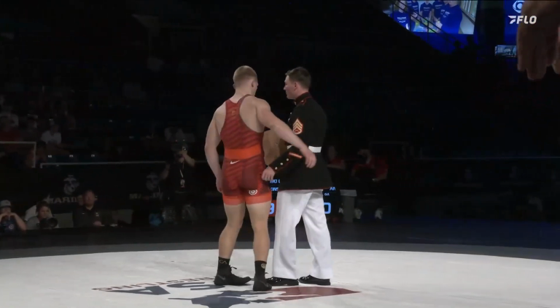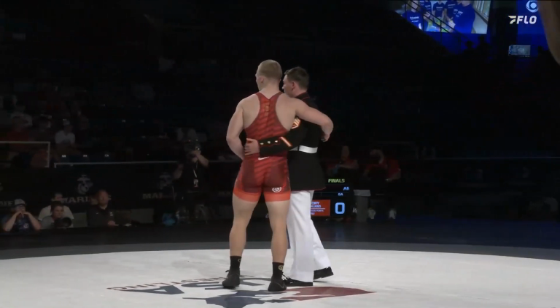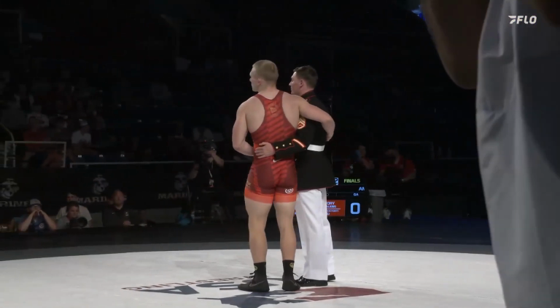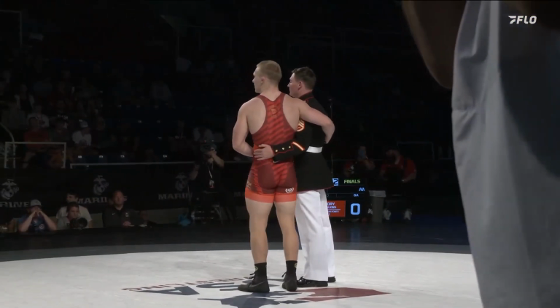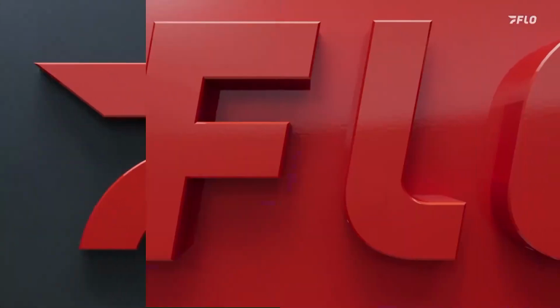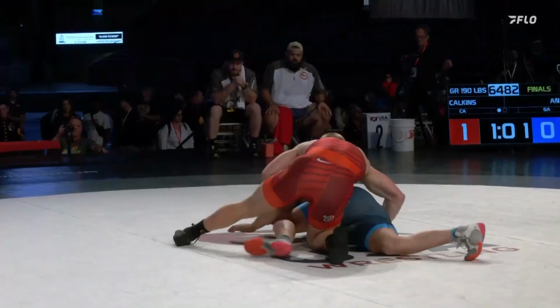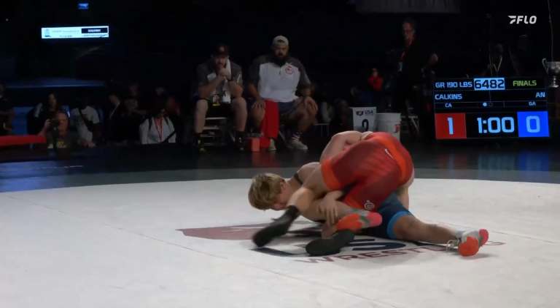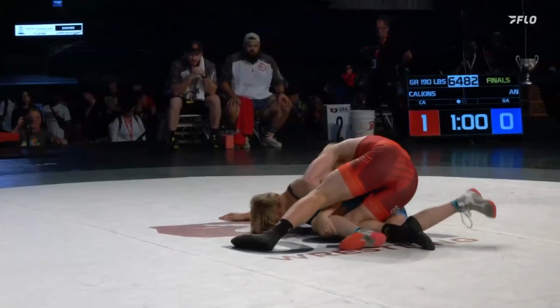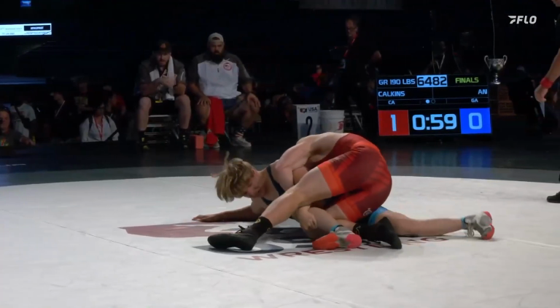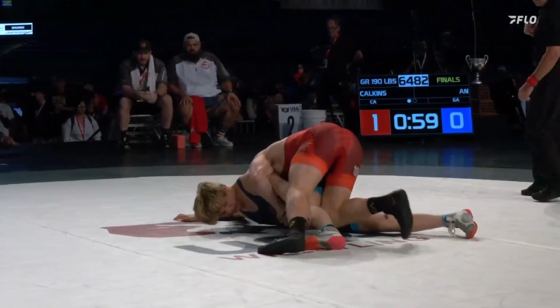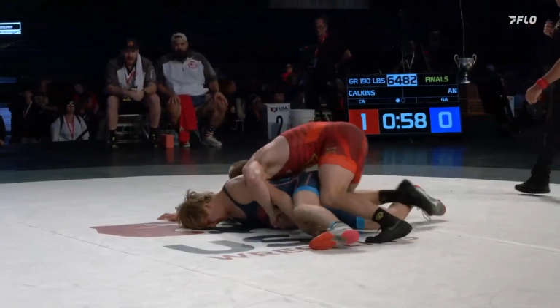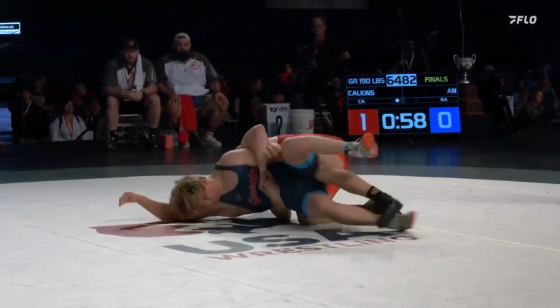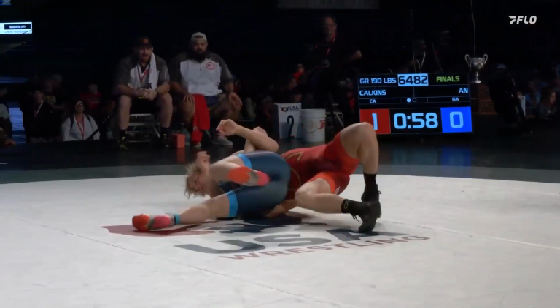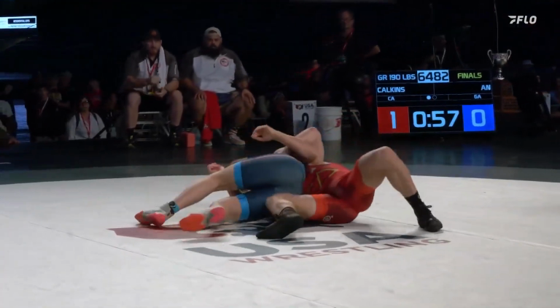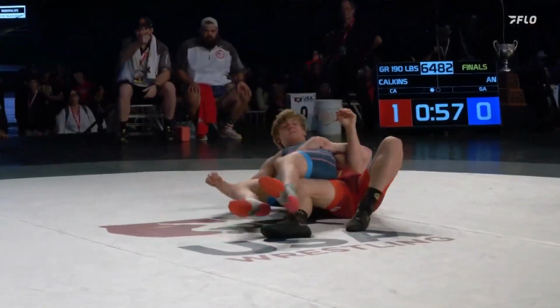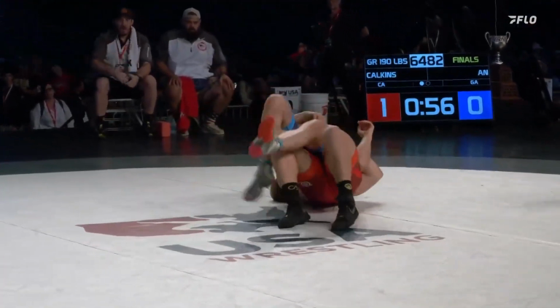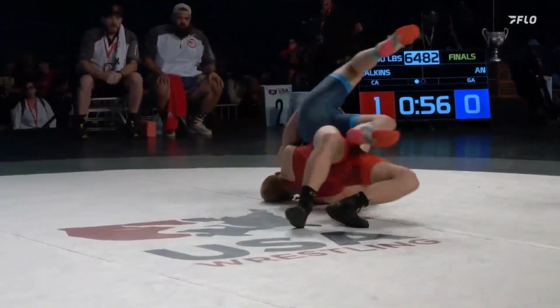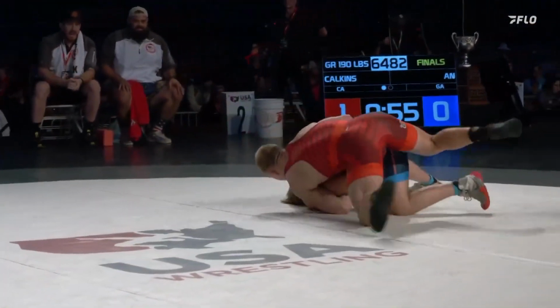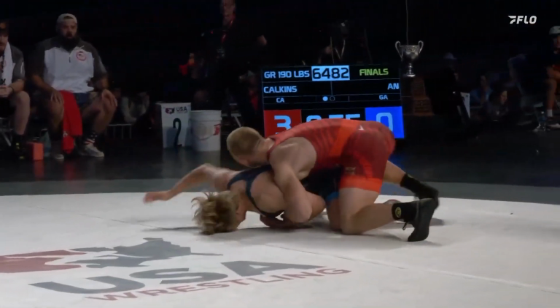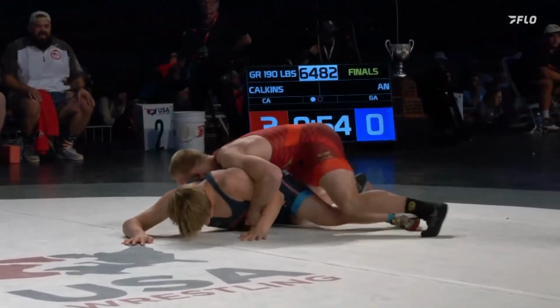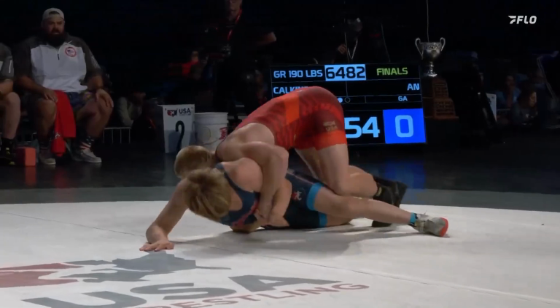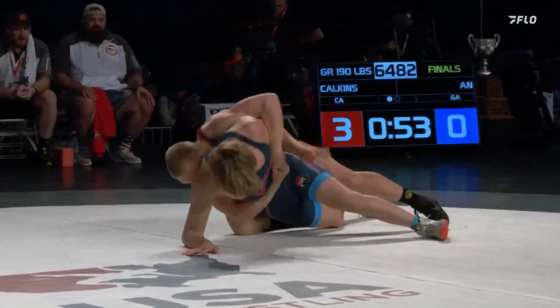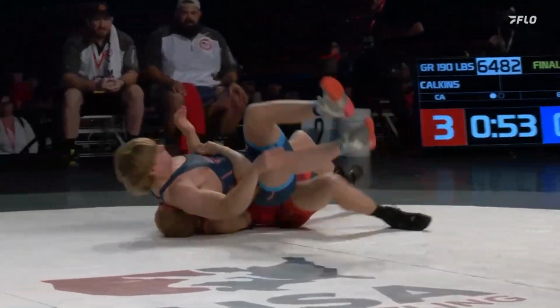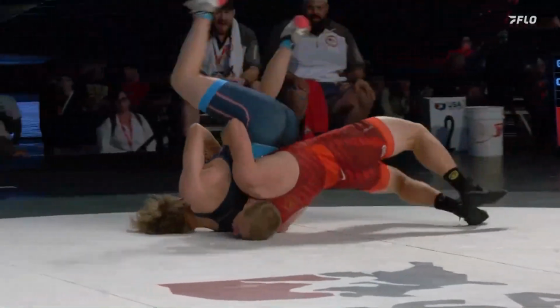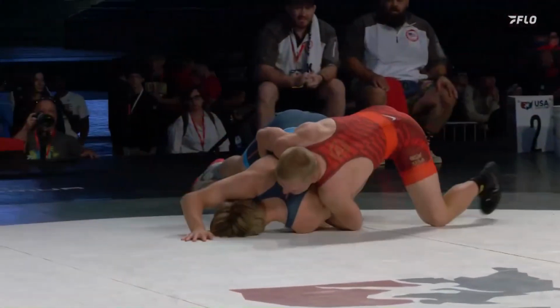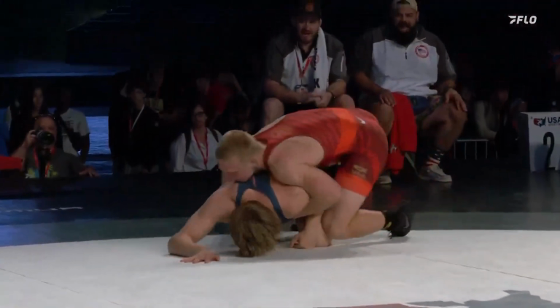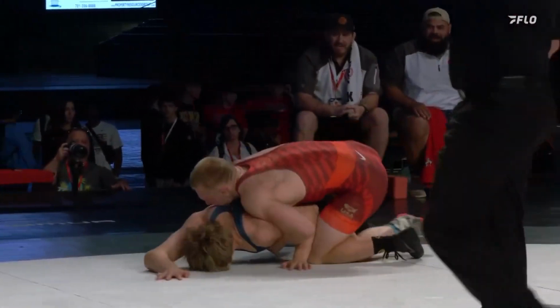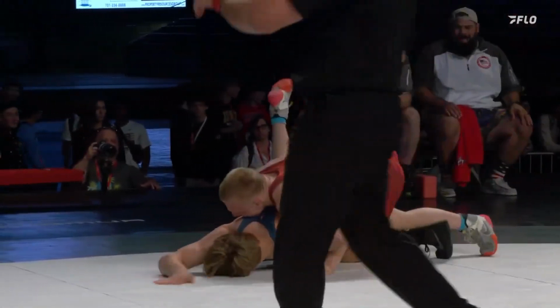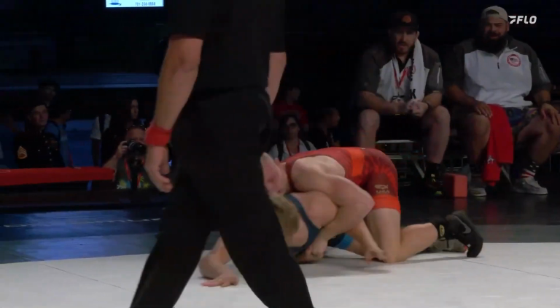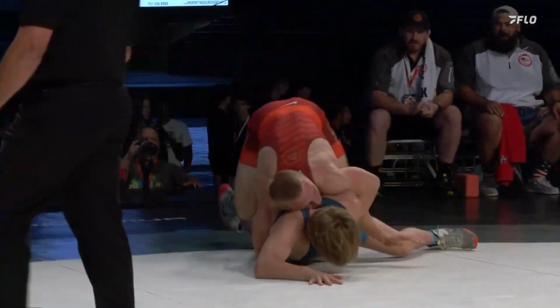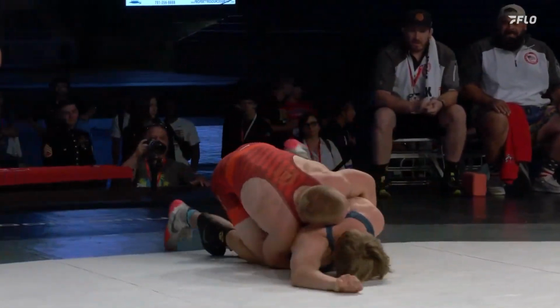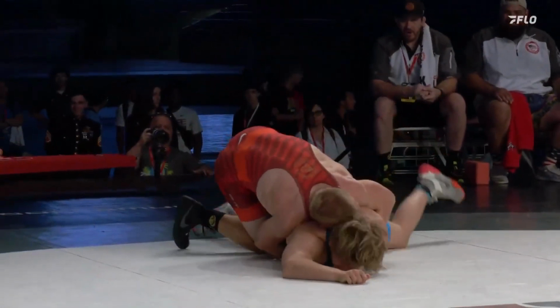David Calkins gets to work on top right away. Seldom see the trap arm locked up that quickly, and he does it — four turns and that's all she wrote. David Calkins, your 190-pound champ.